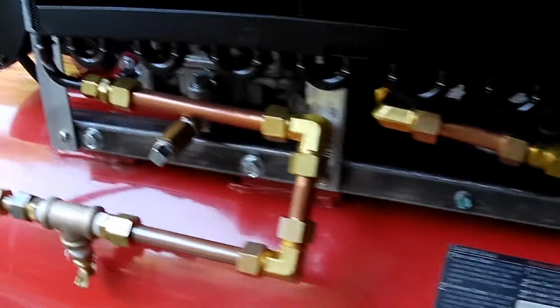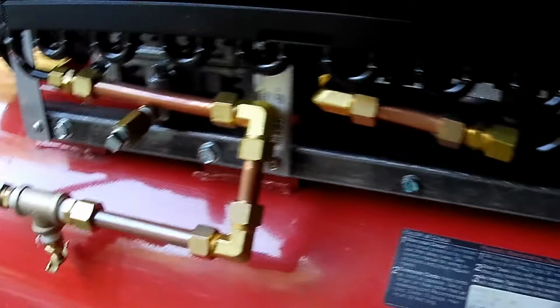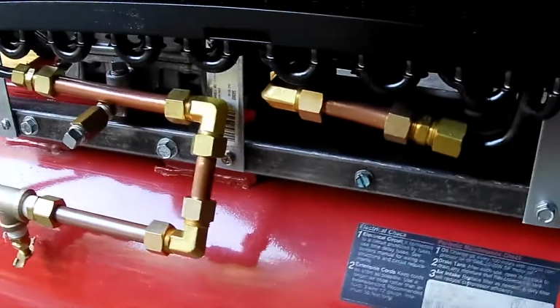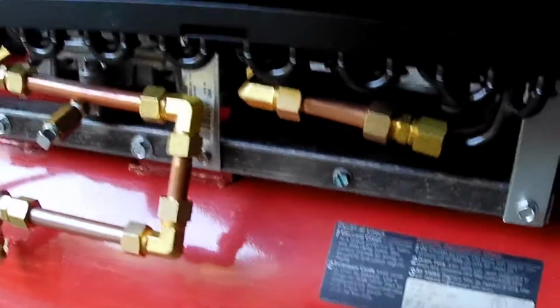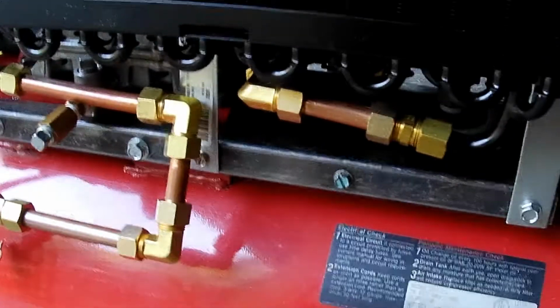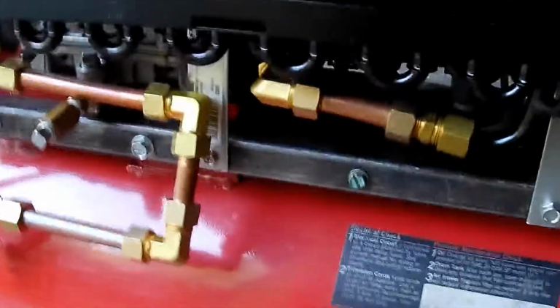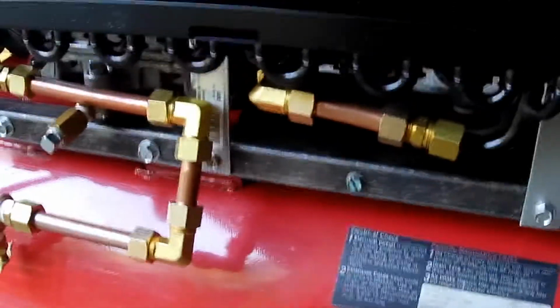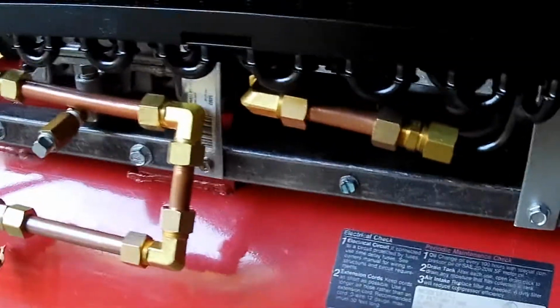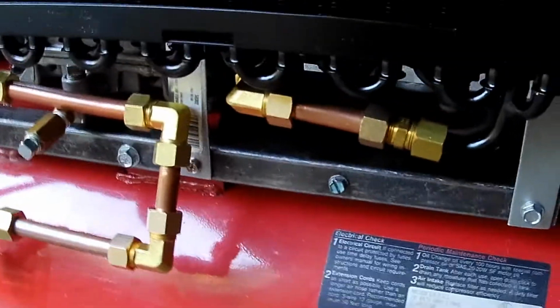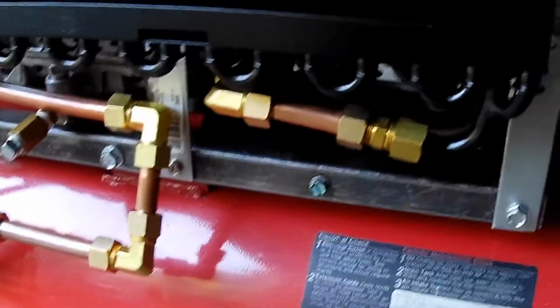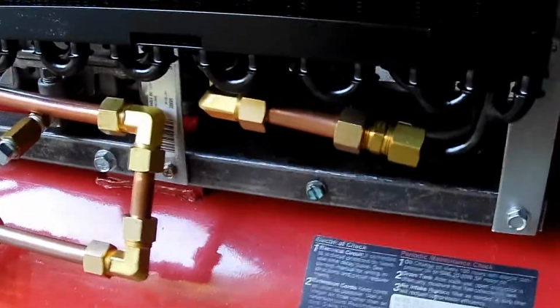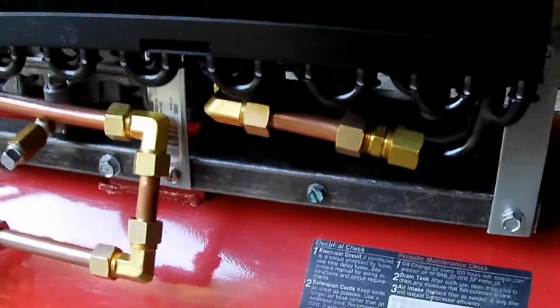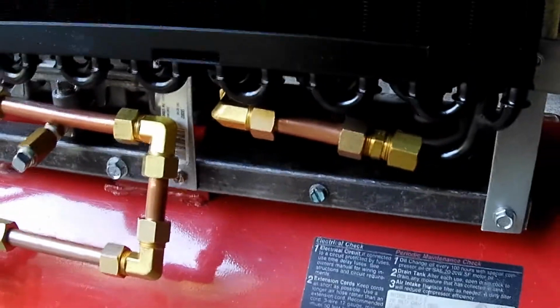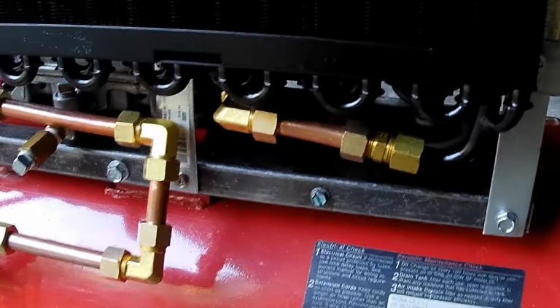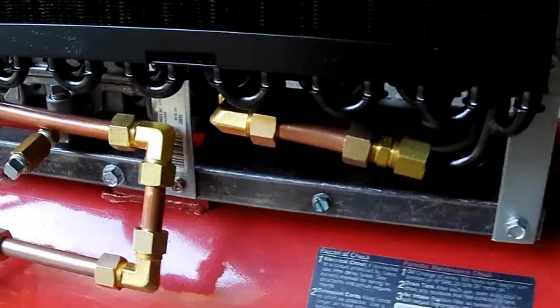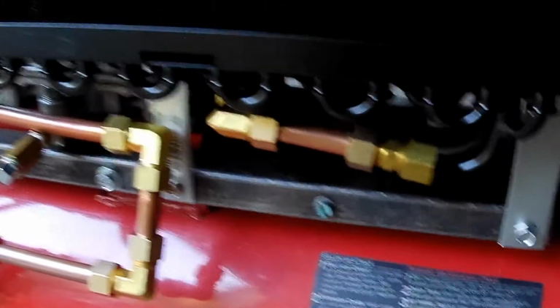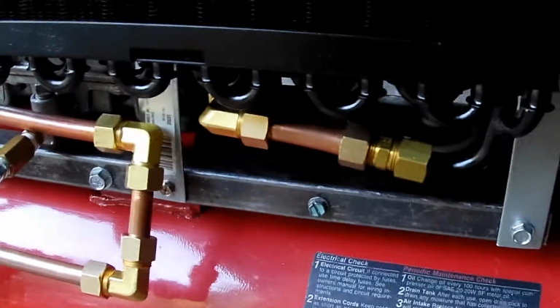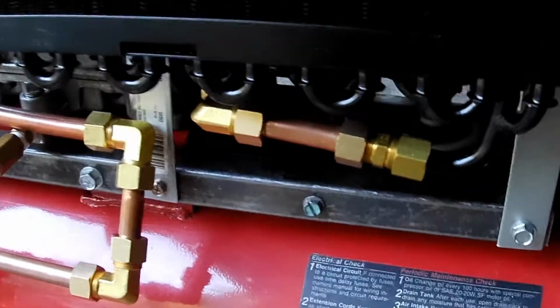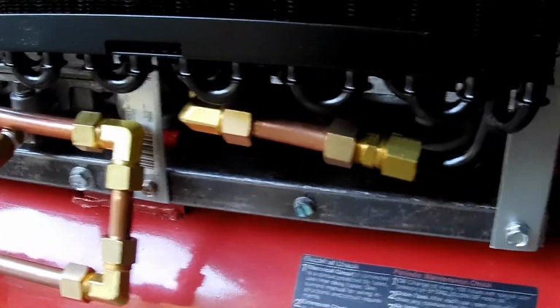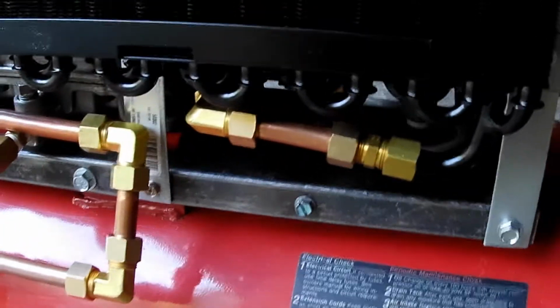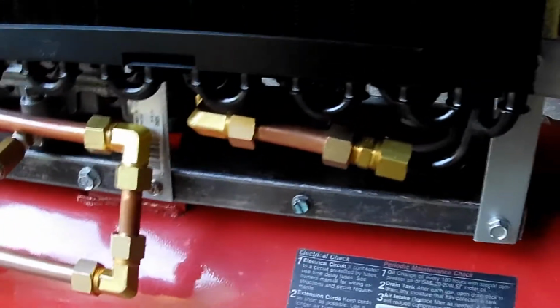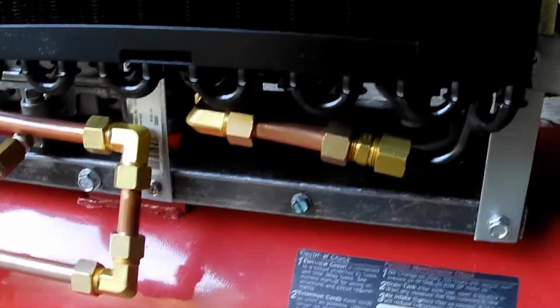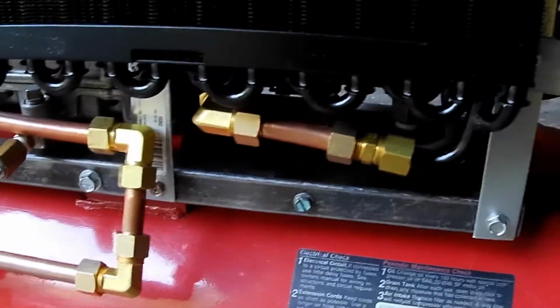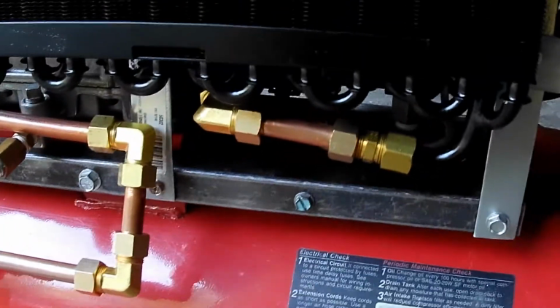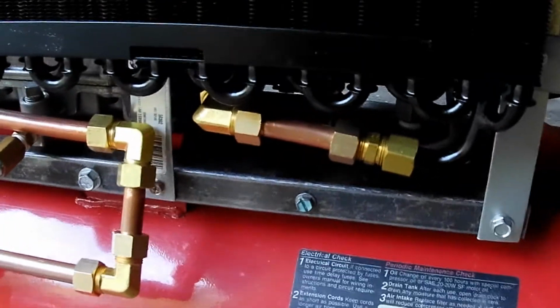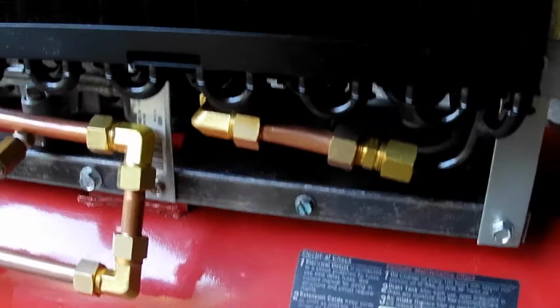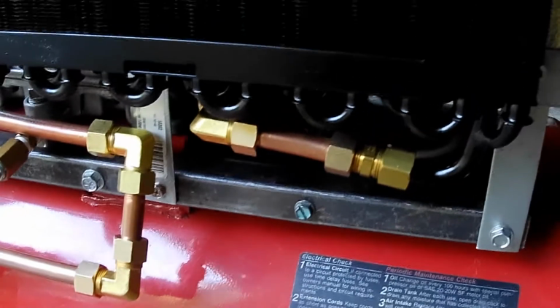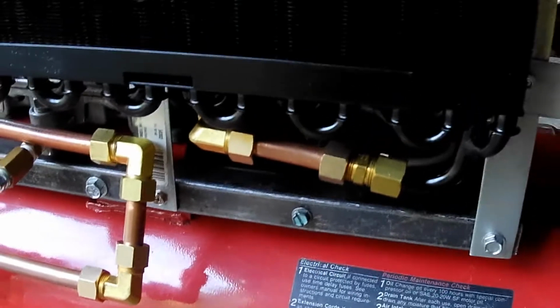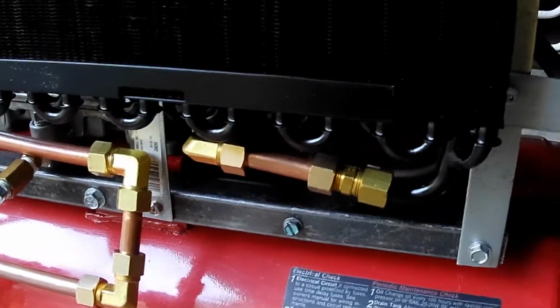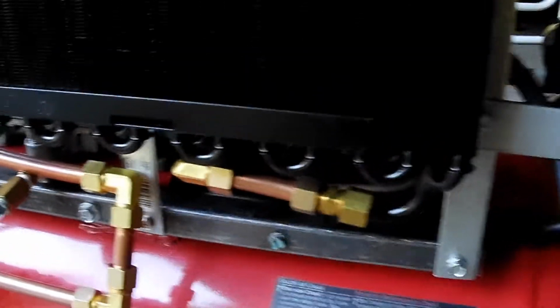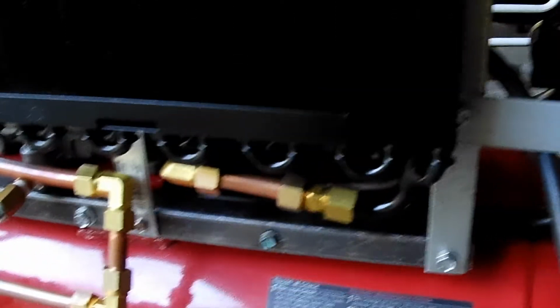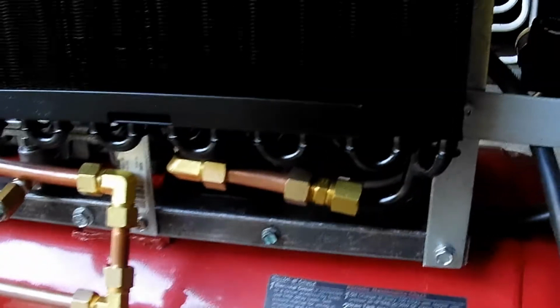I do think I might add another tee with a petcock on the hot inbound going into this, just to have extra valves available for drainage.